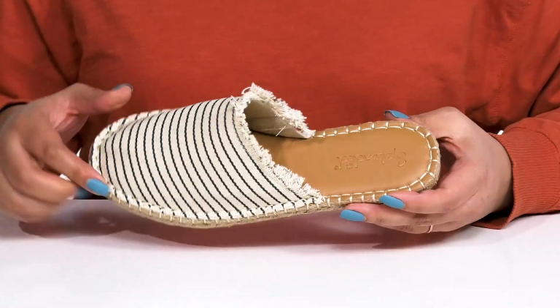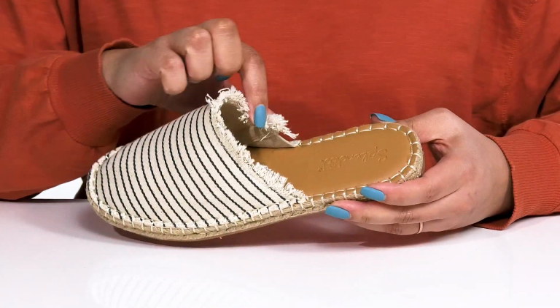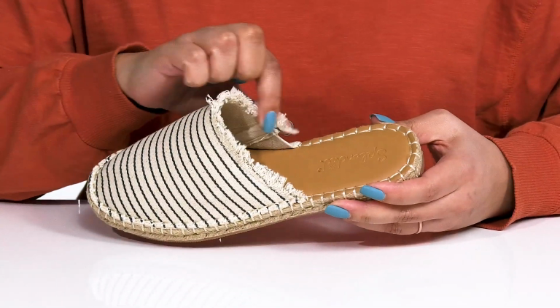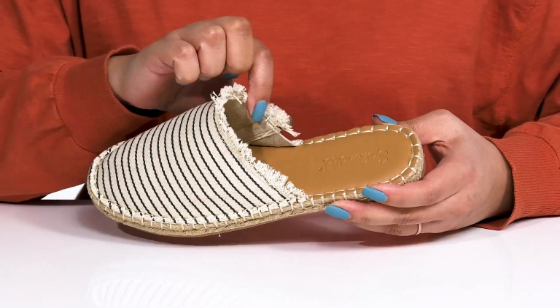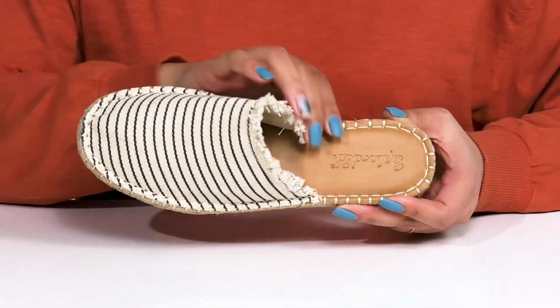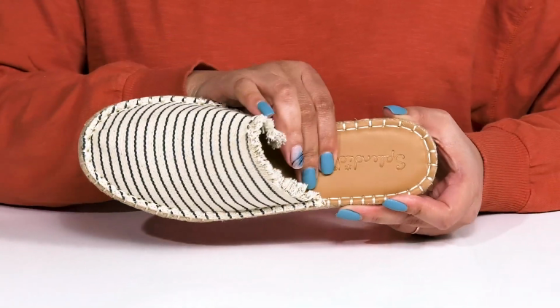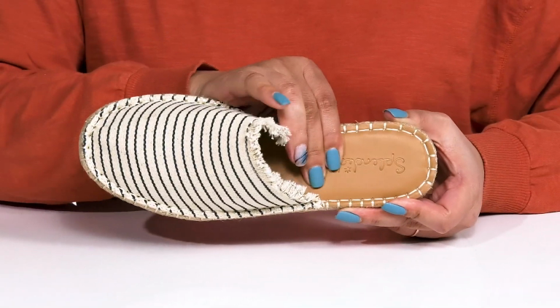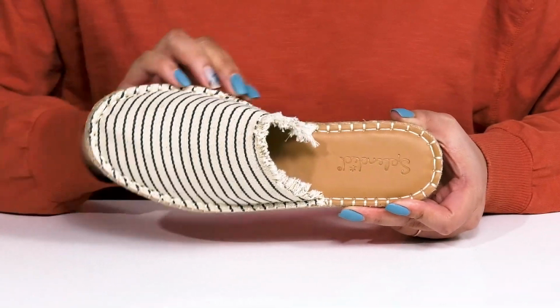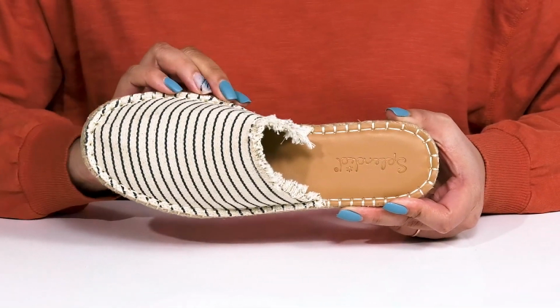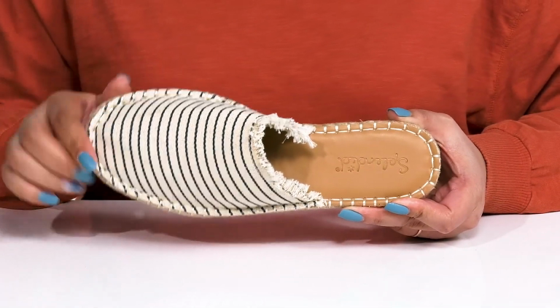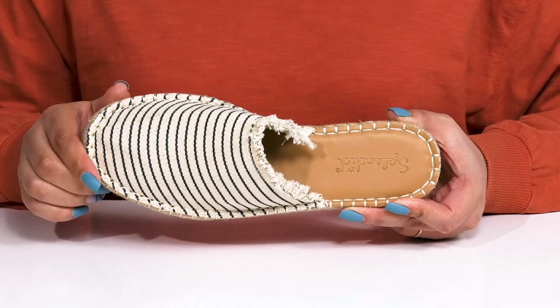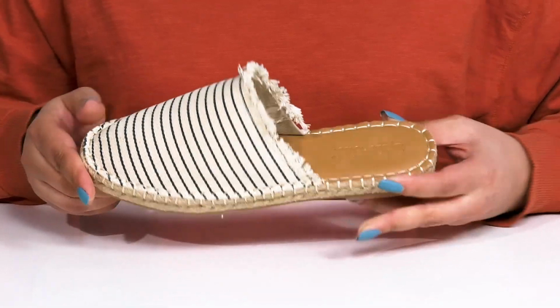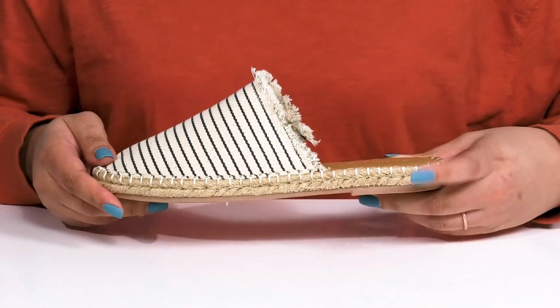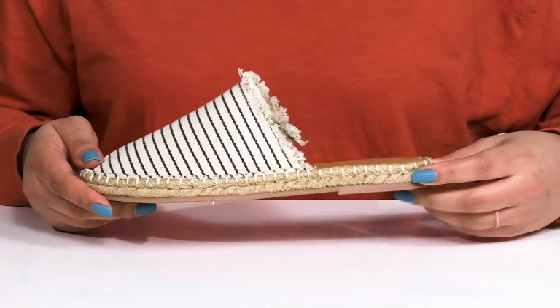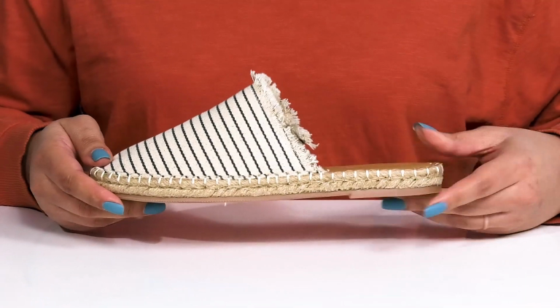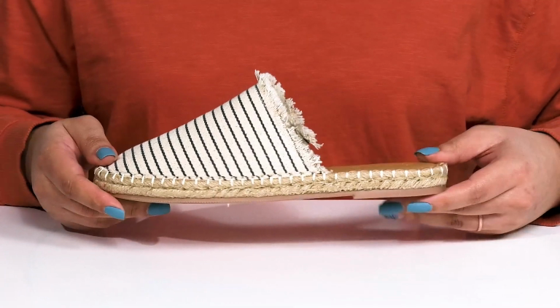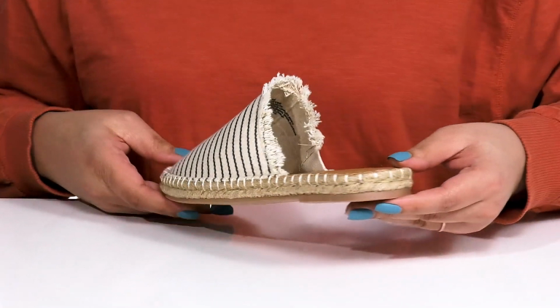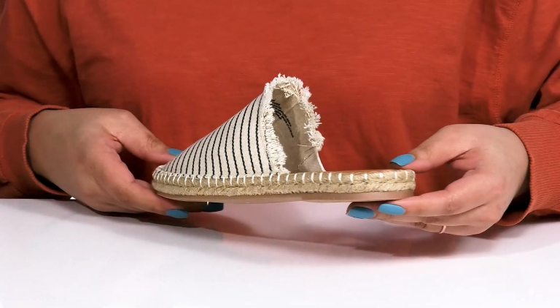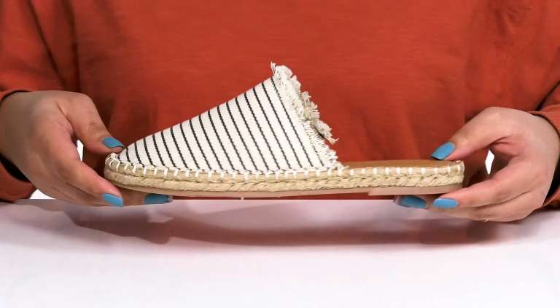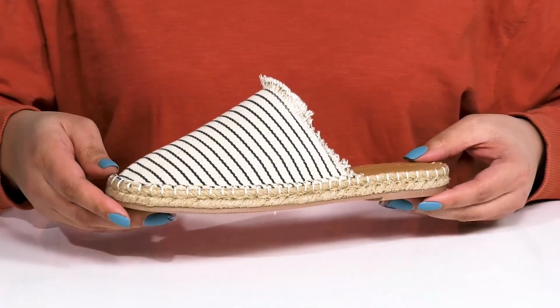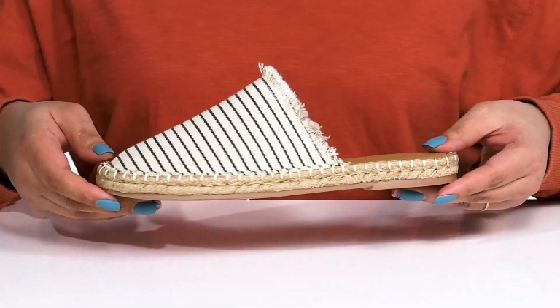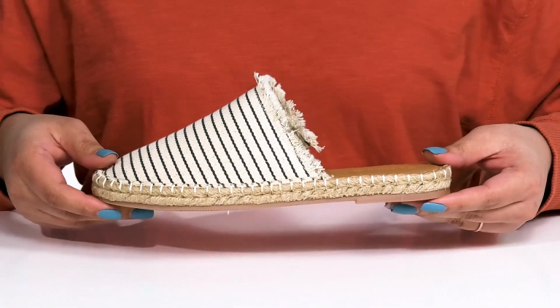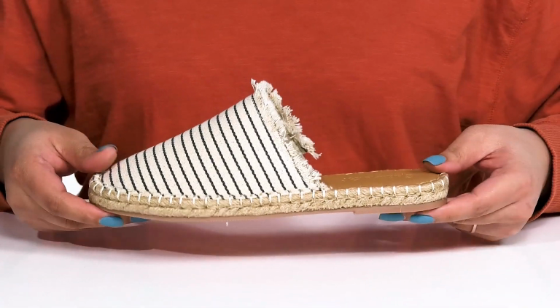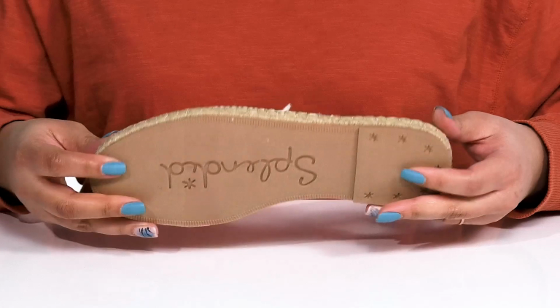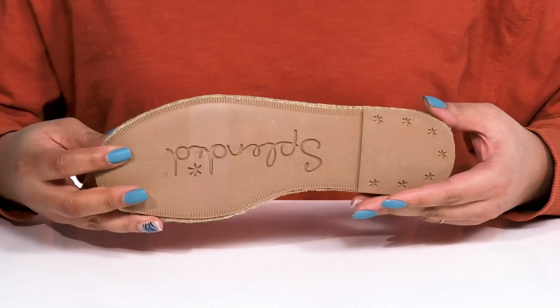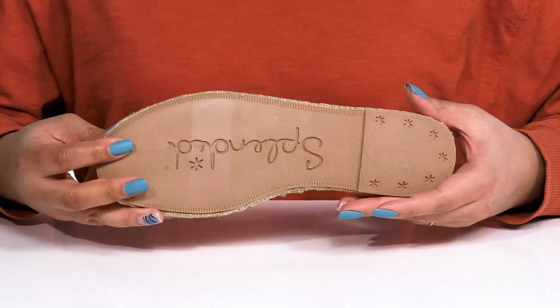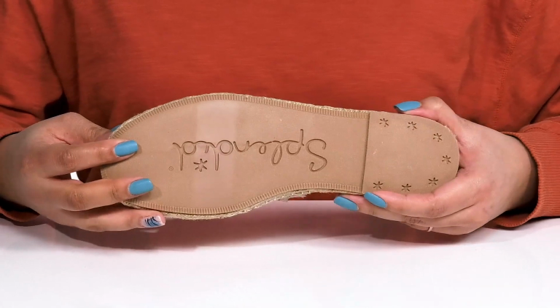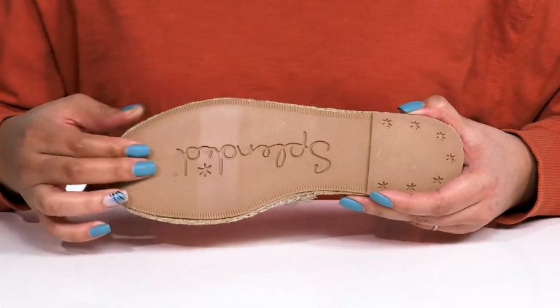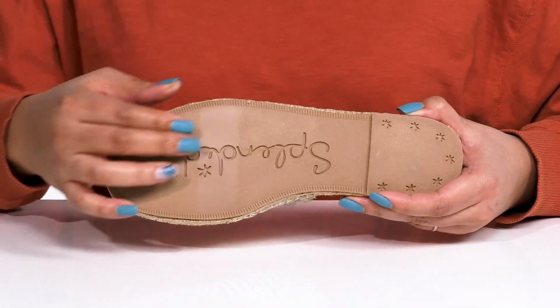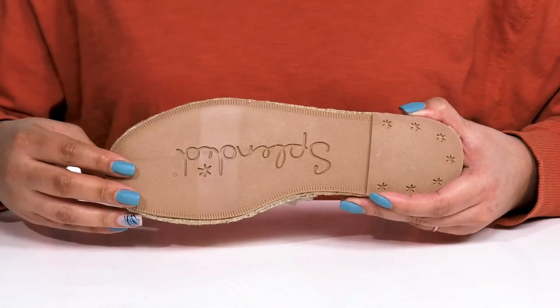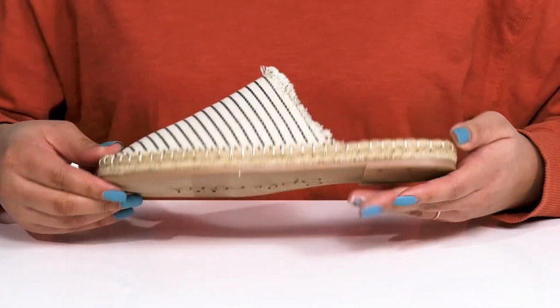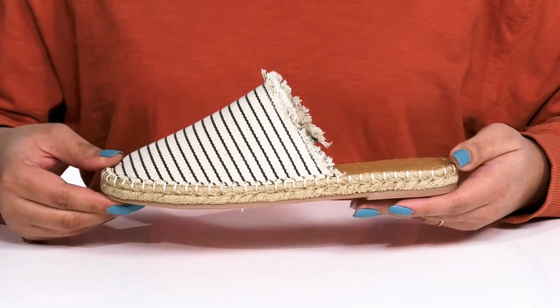Inside, there is a textile lining with a cushioned footbed to keep you comfortable all day. The jute-wrapped midsole adds a trendy look to your outfit, and it's all on top of a durable synthetic outsole that is dual textured for traction.